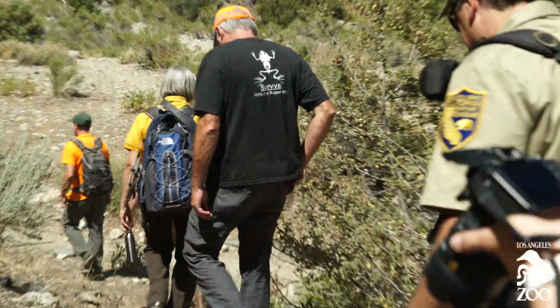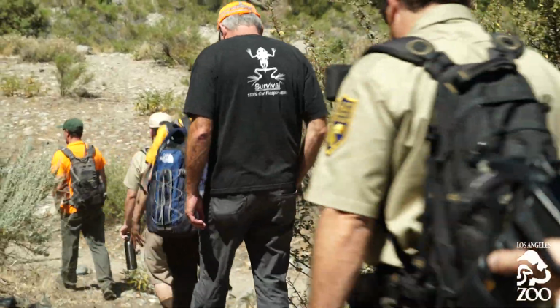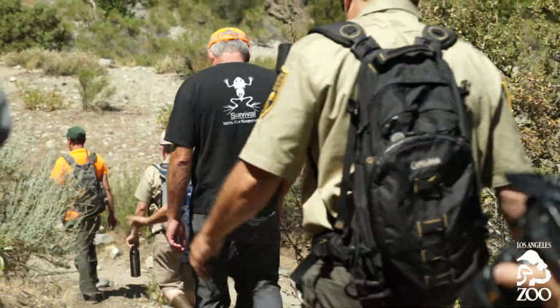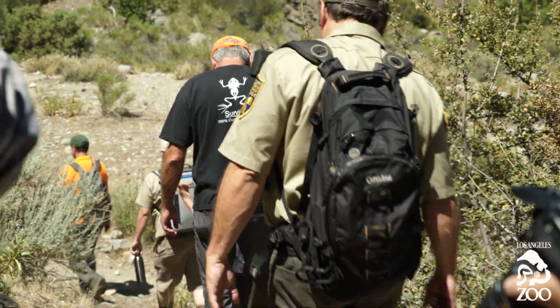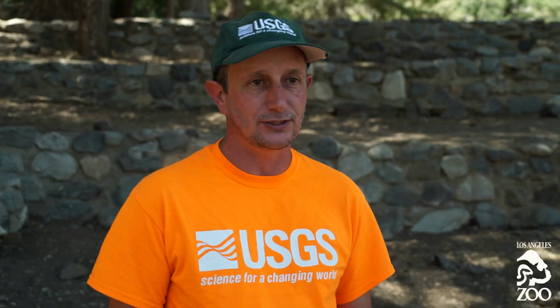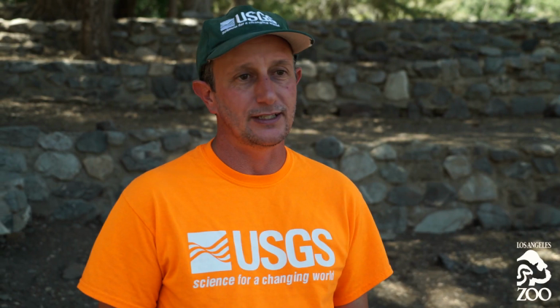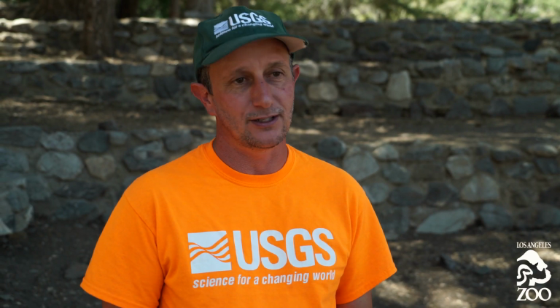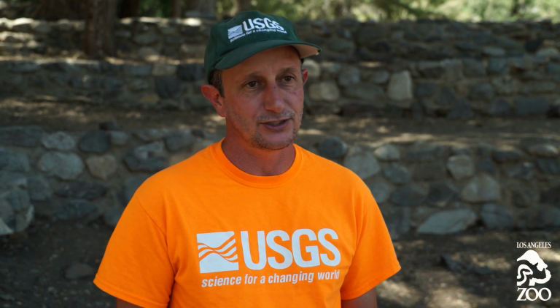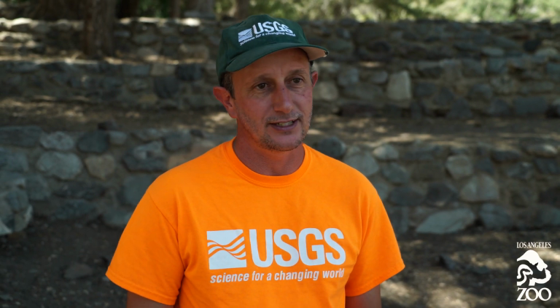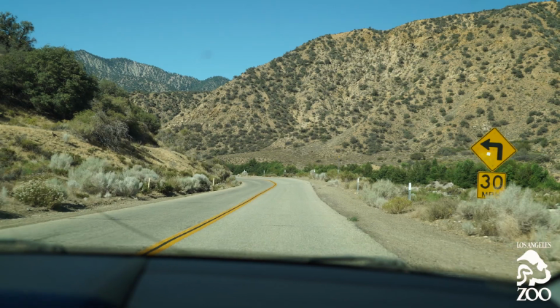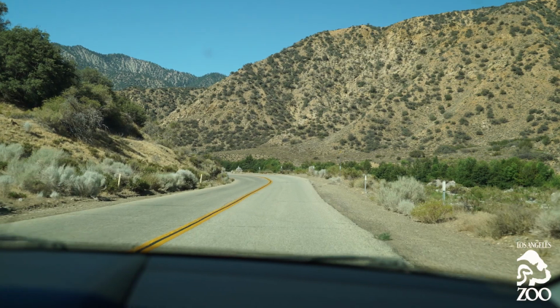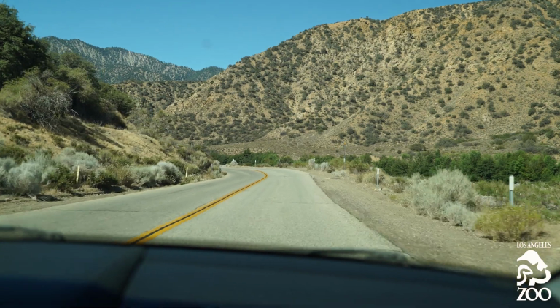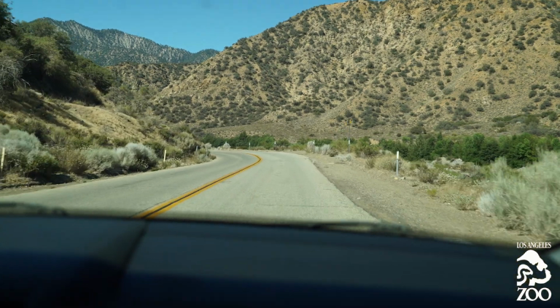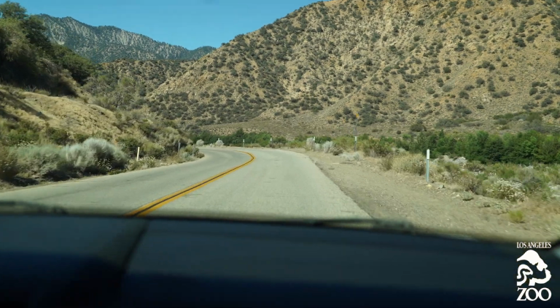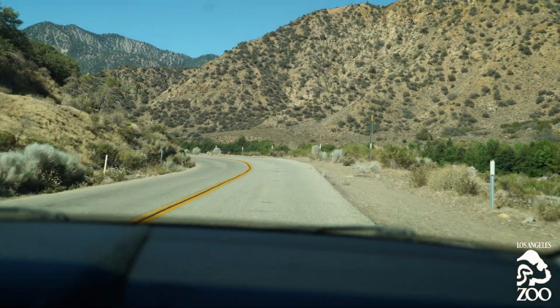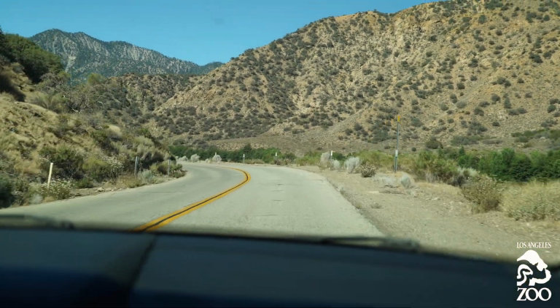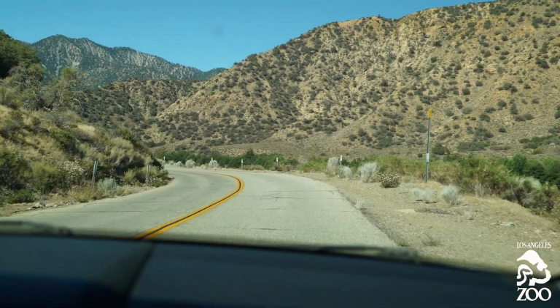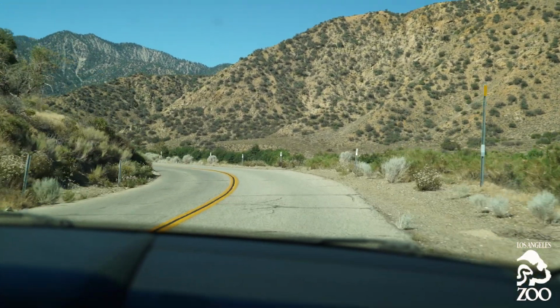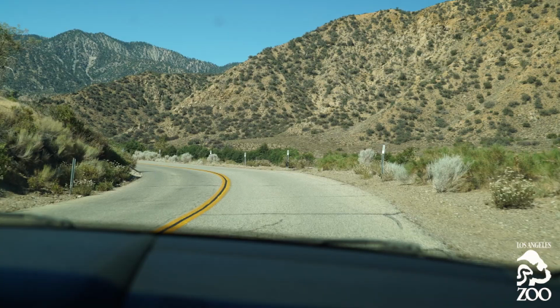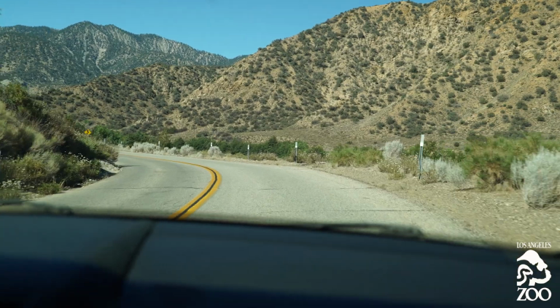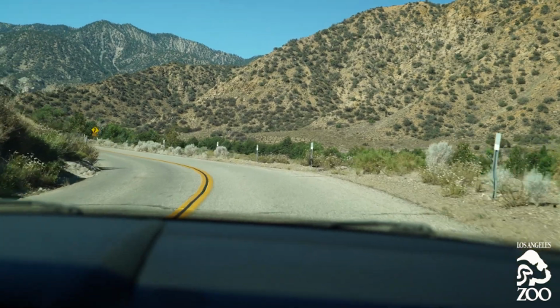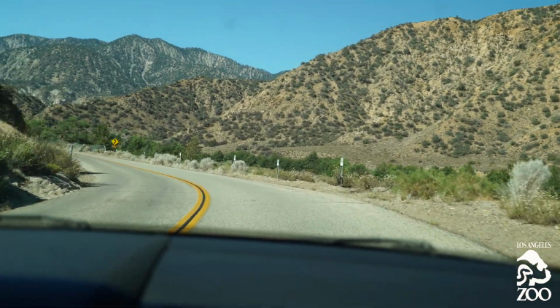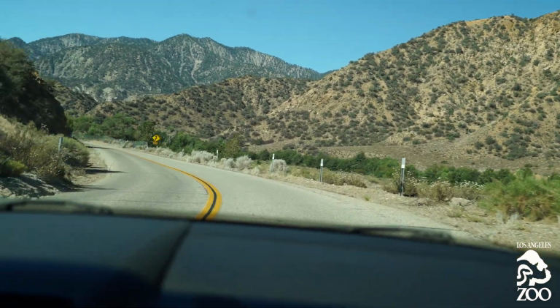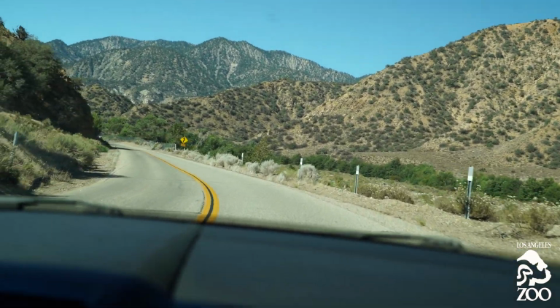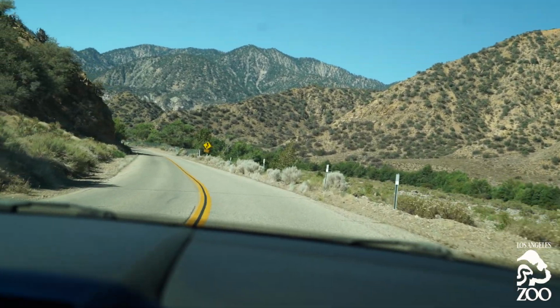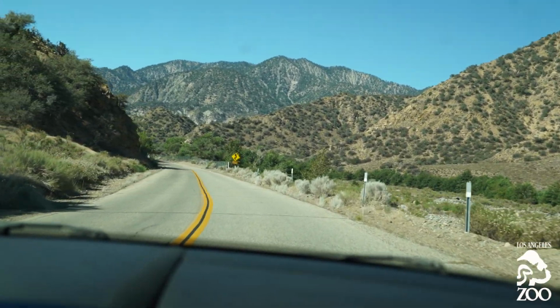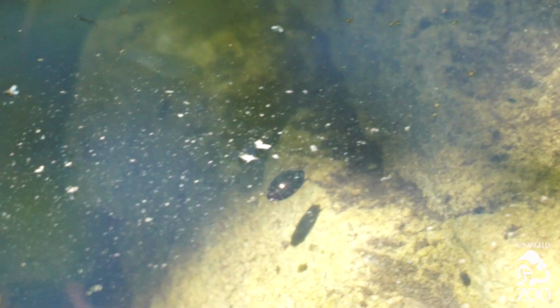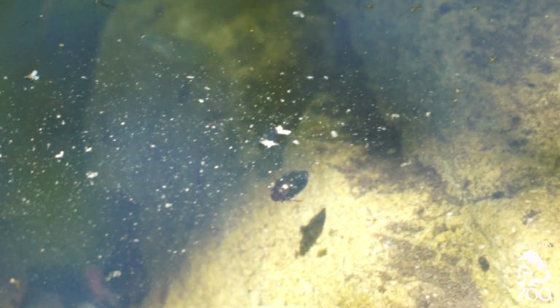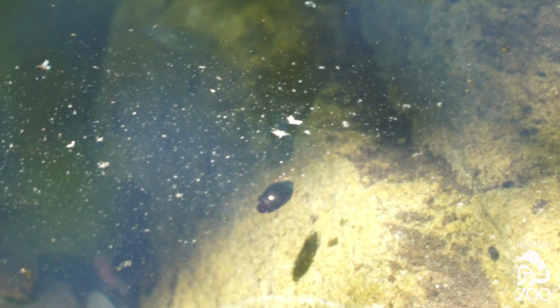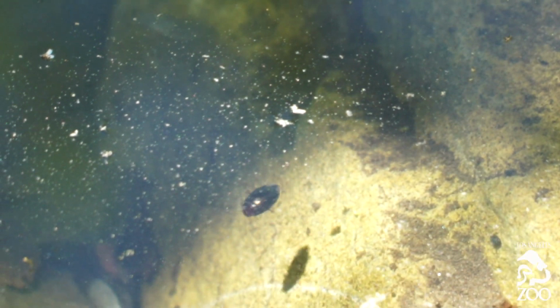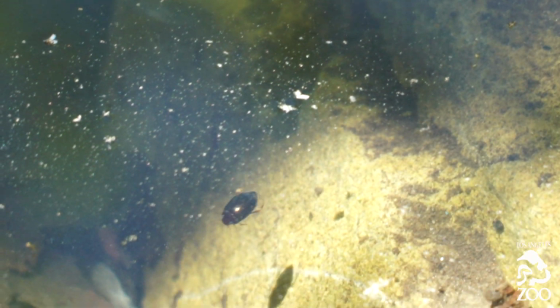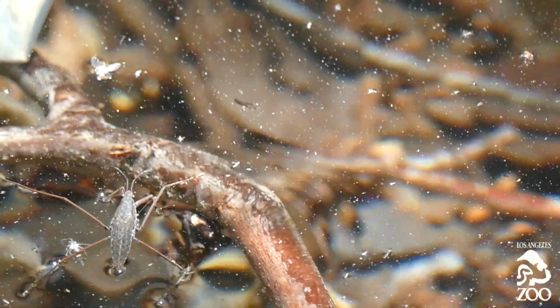Without this frog, there are no other frogs in the high elevation sites. You take anything out of nature's equation, there's an impact on the cycle.